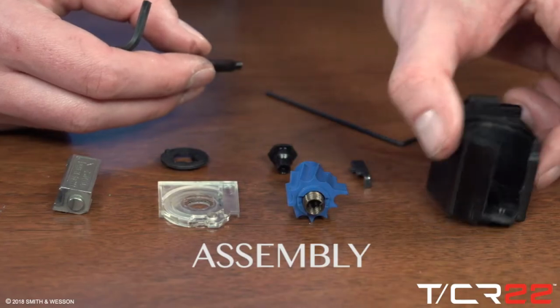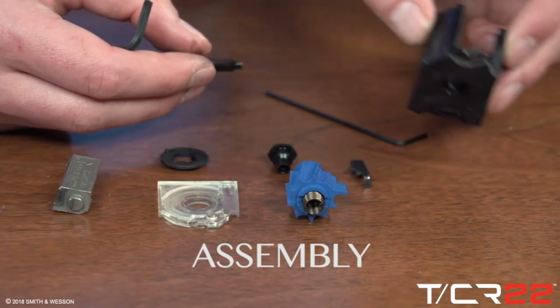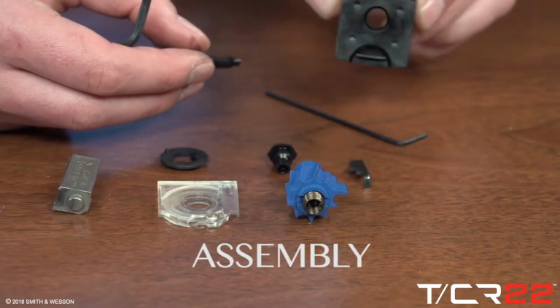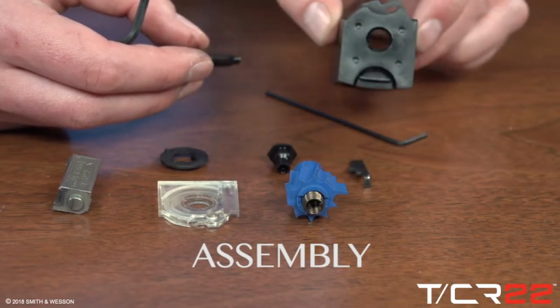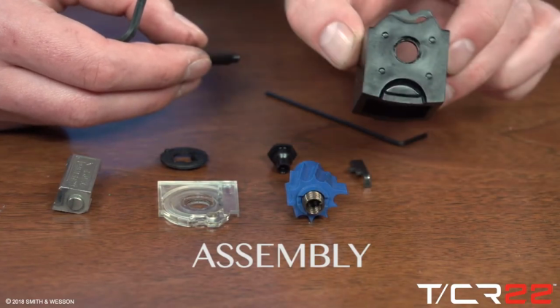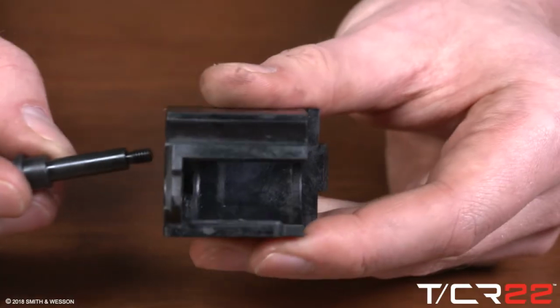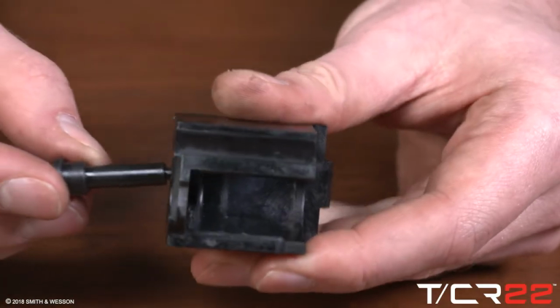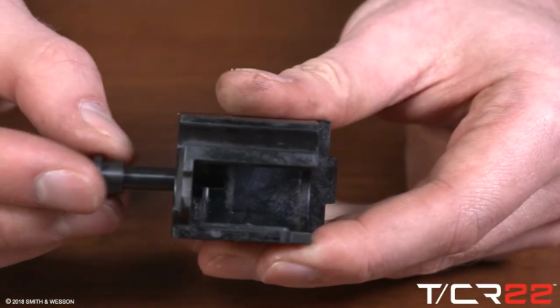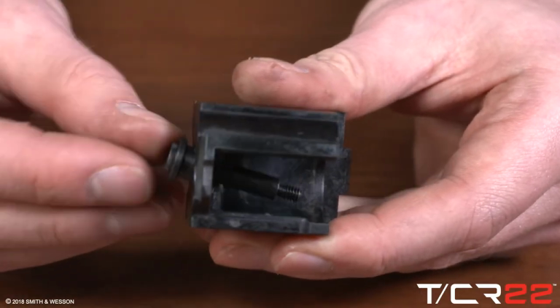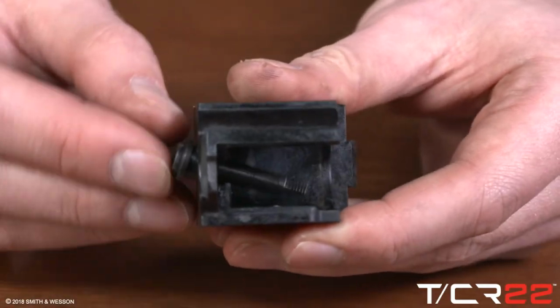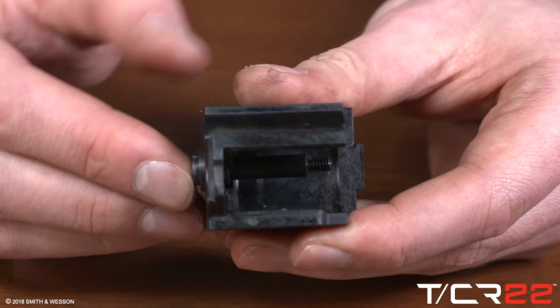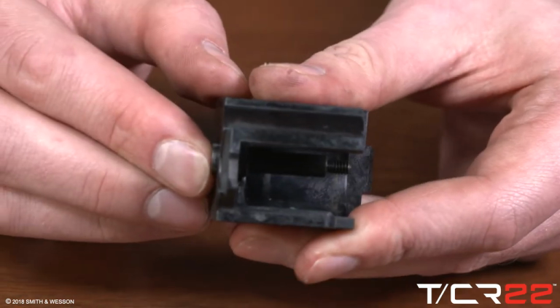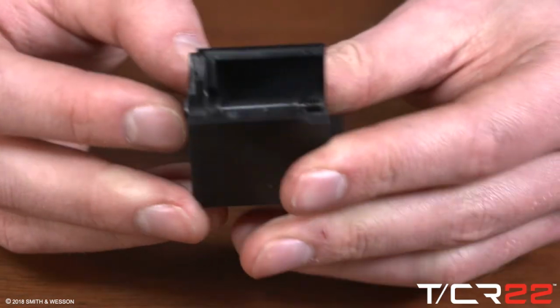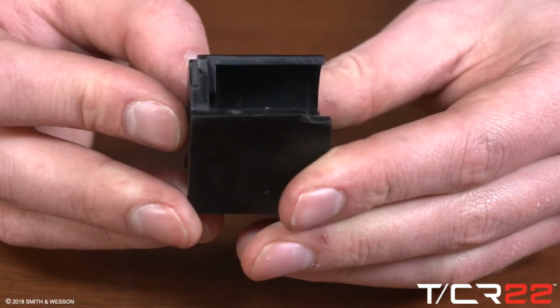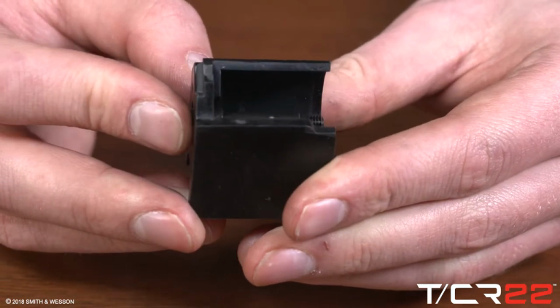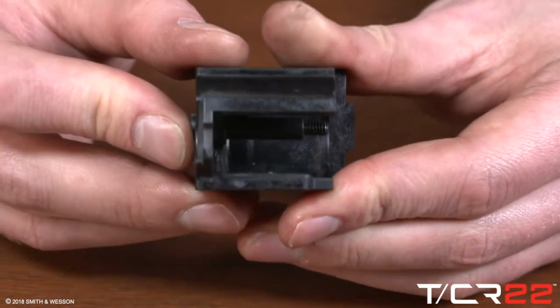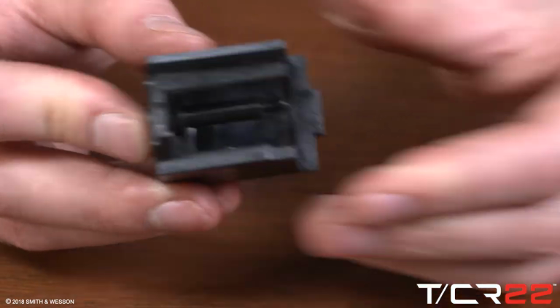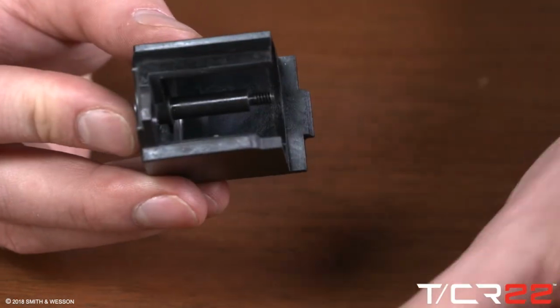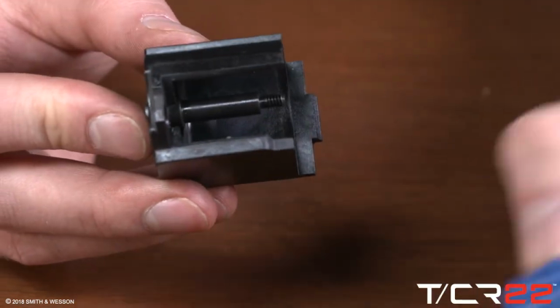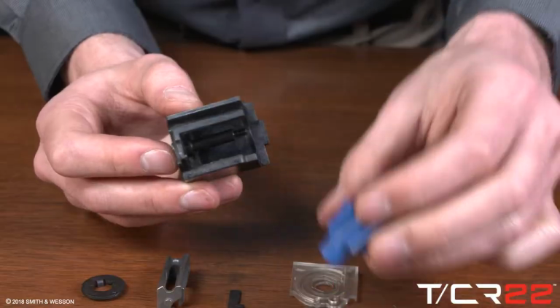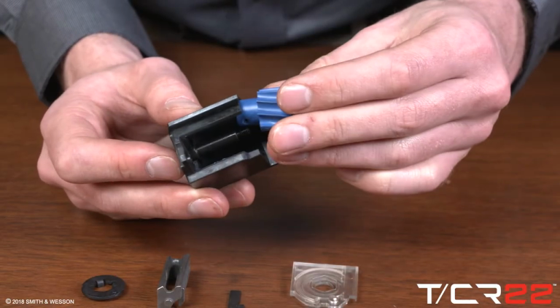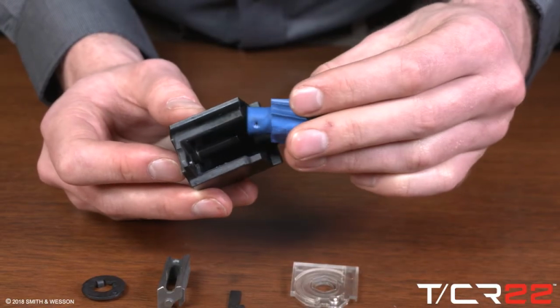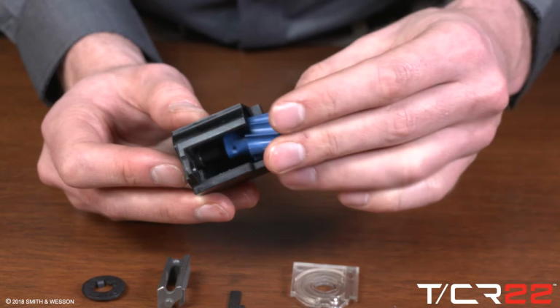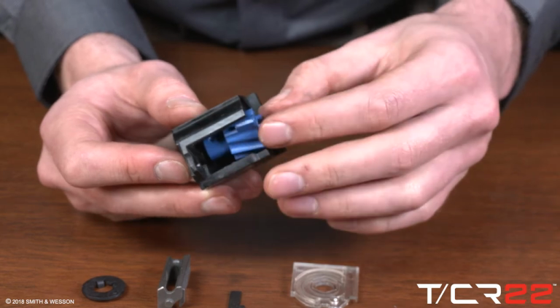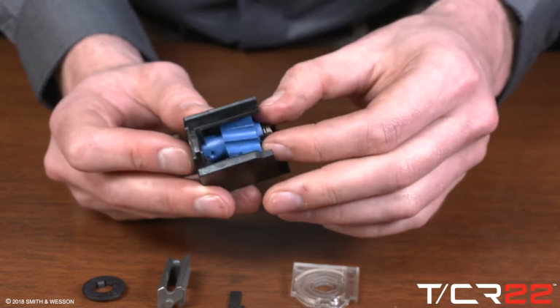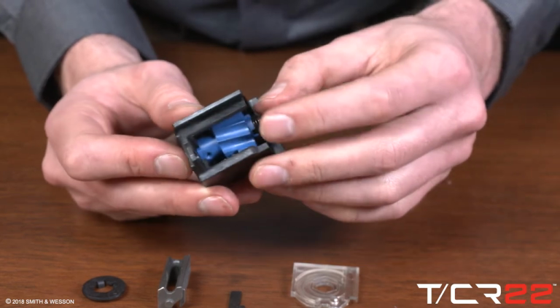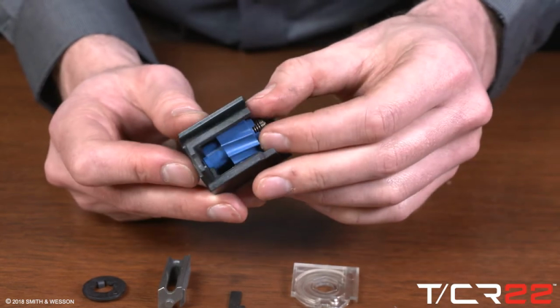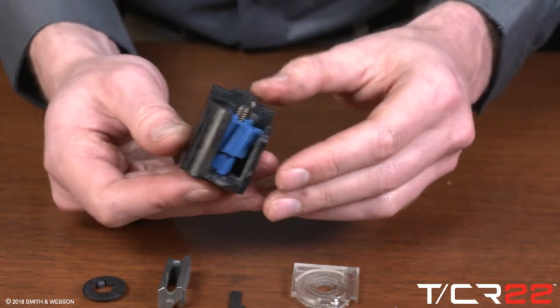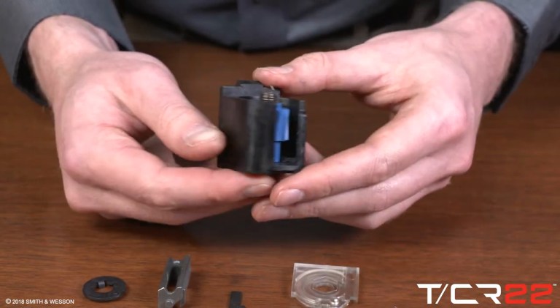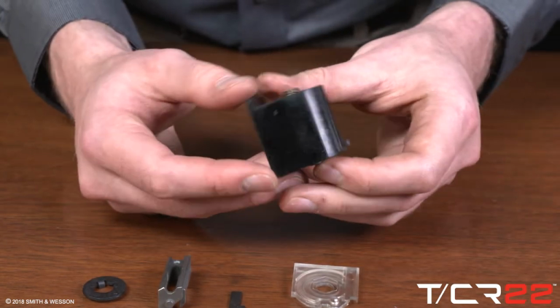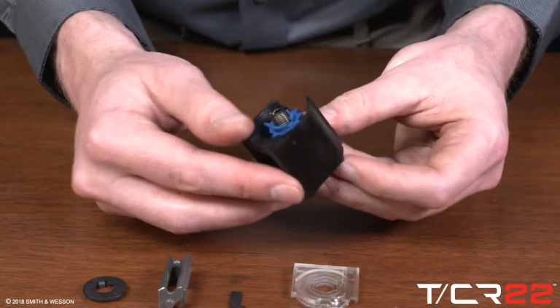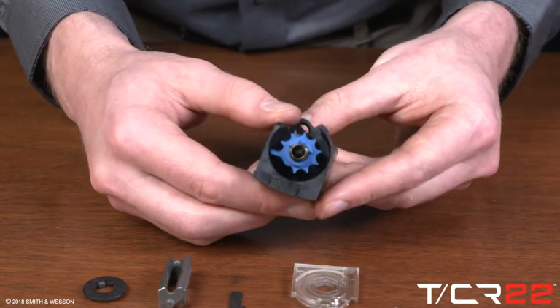Magazine reassembly. Insert the assembly screw into the body and hold the pieces together. Insert the rotor and spring into the magazine body in the direction shown.